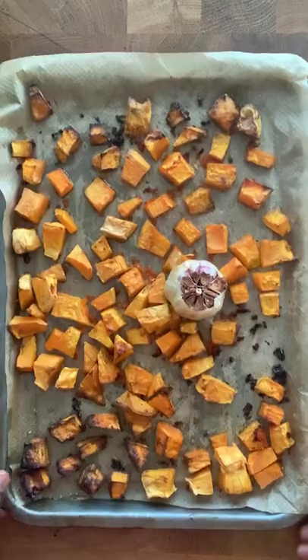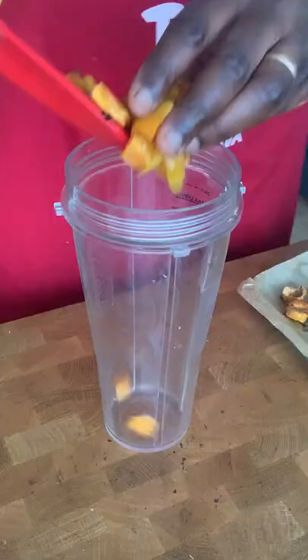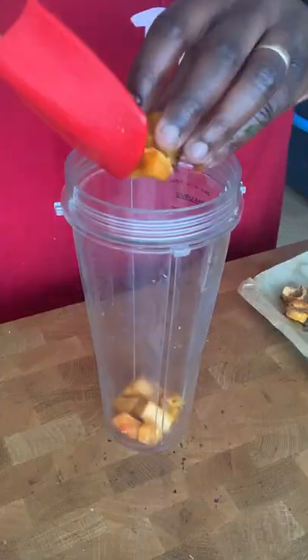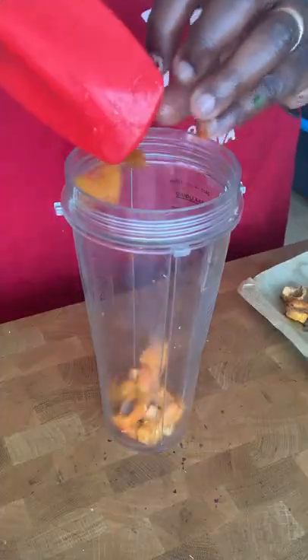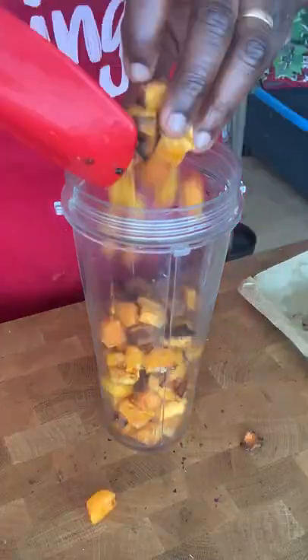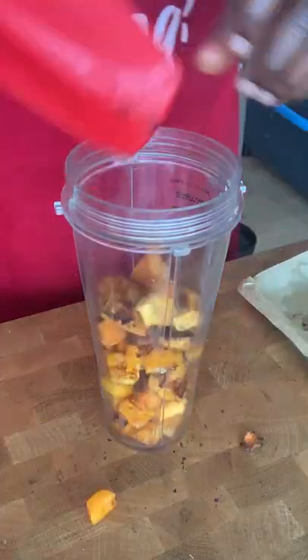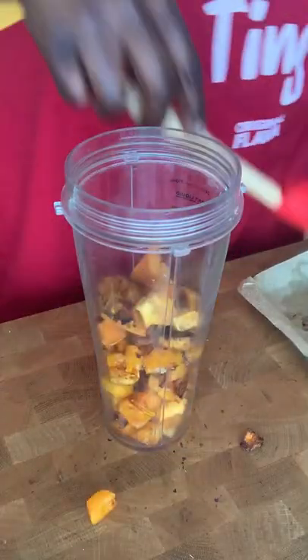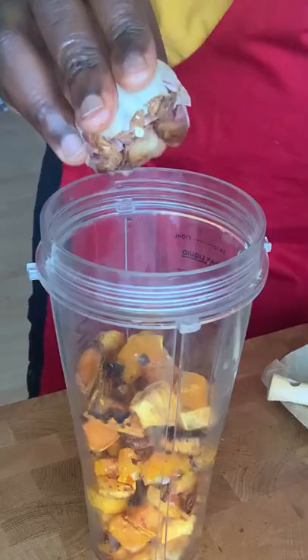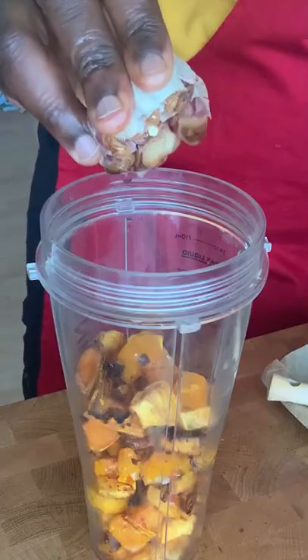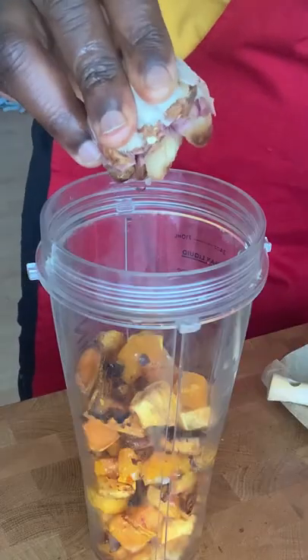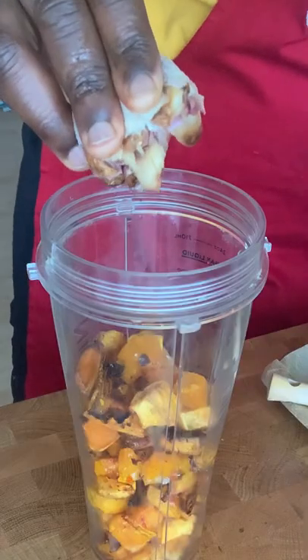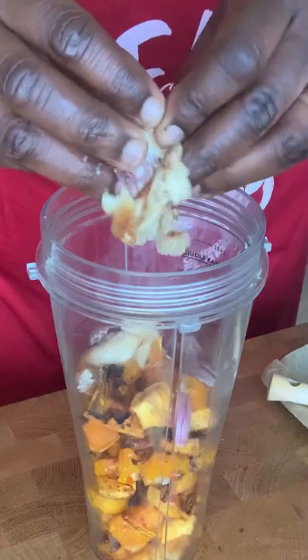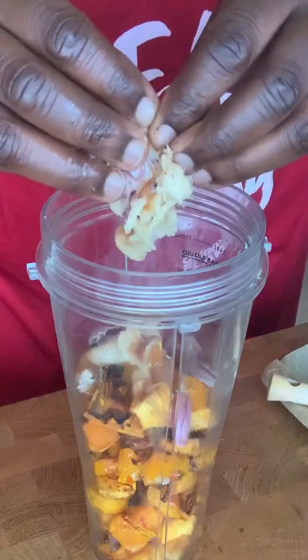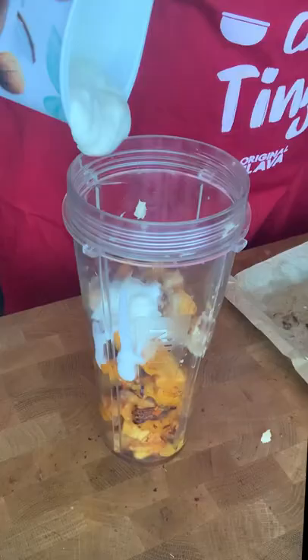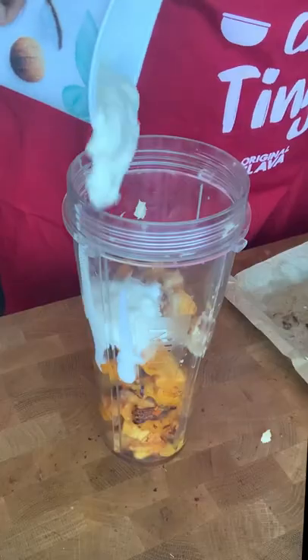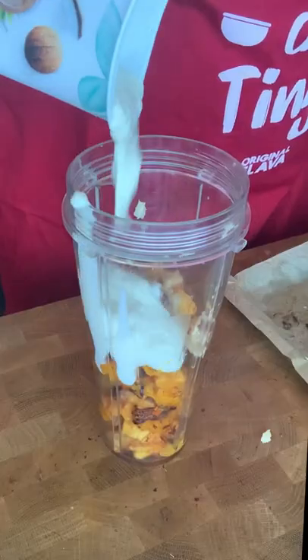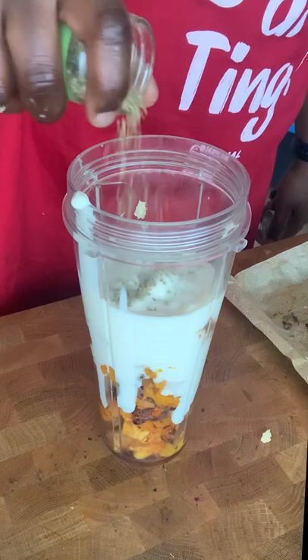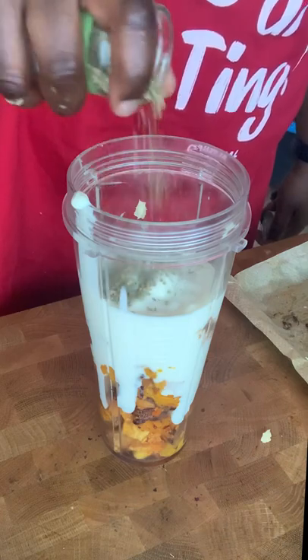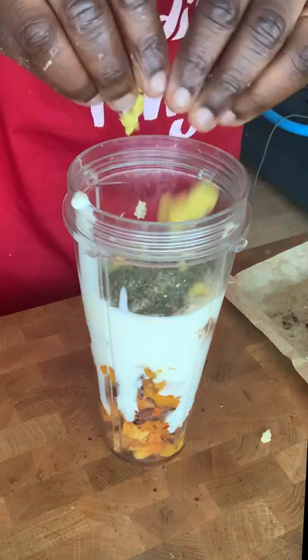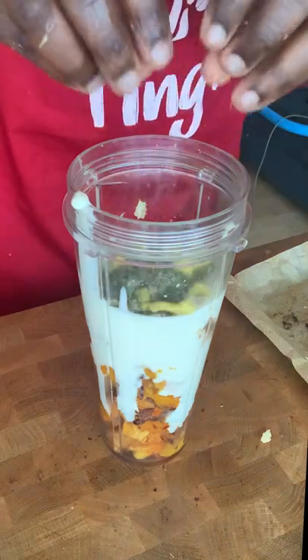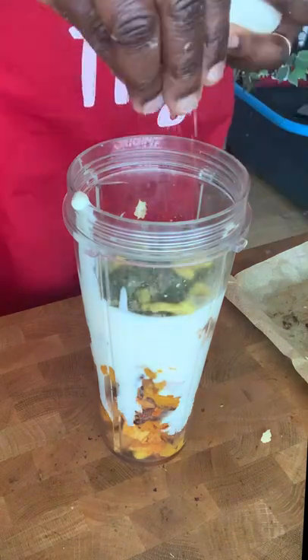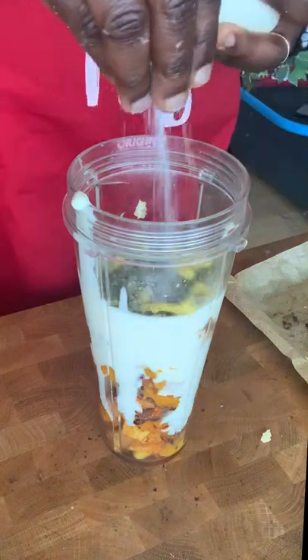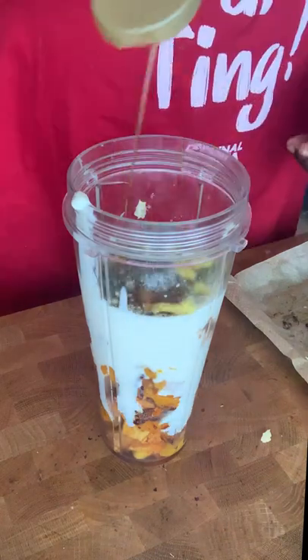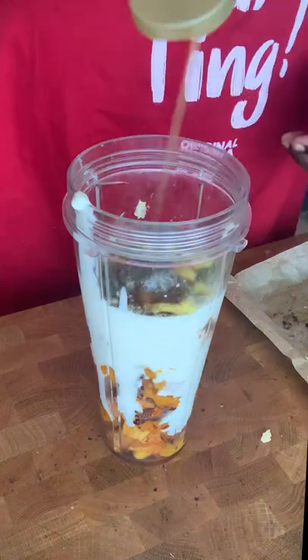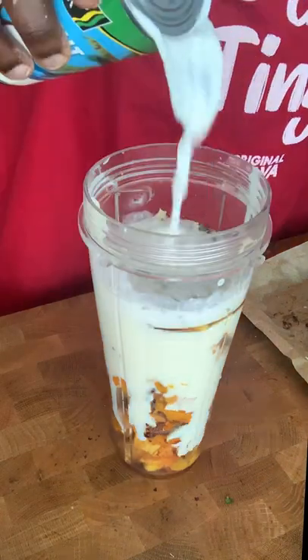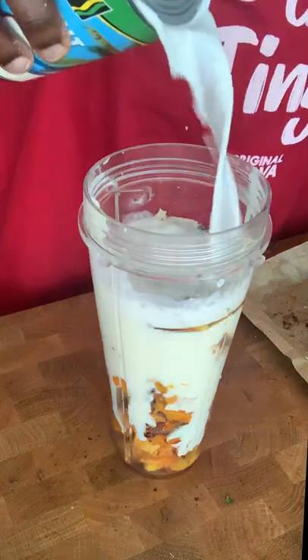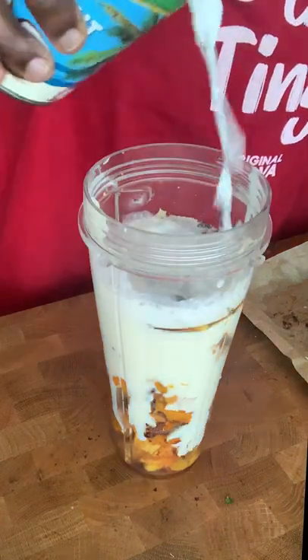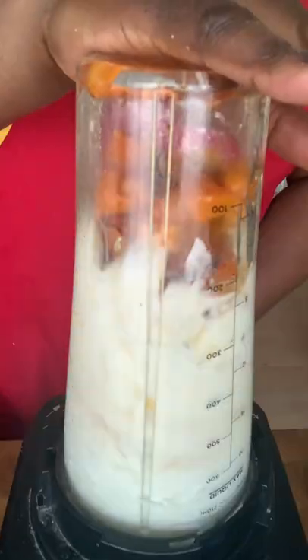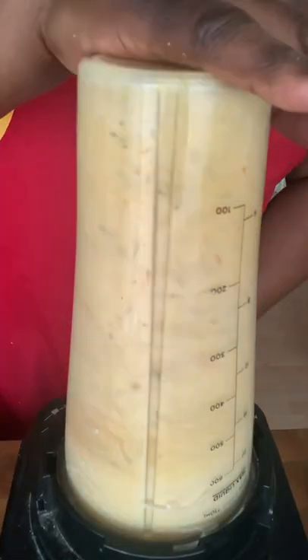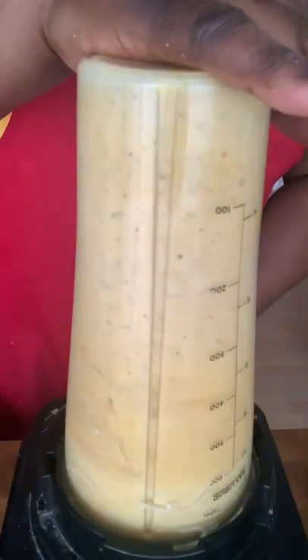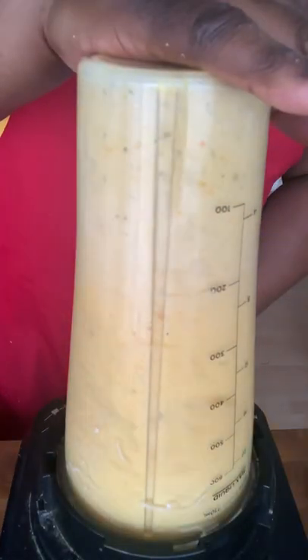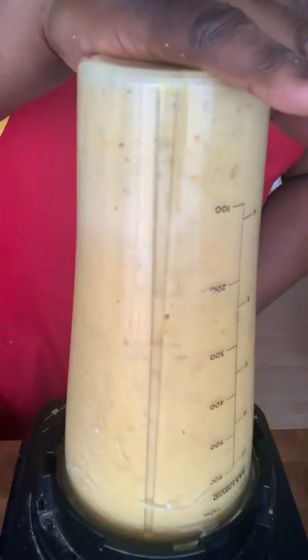Put it into a blender and squeeze in your garlic bulb. Add in your coconut yogurt, thyme, vegetable stock, salt, syrup, and the coconut milk, and blend till smooth.